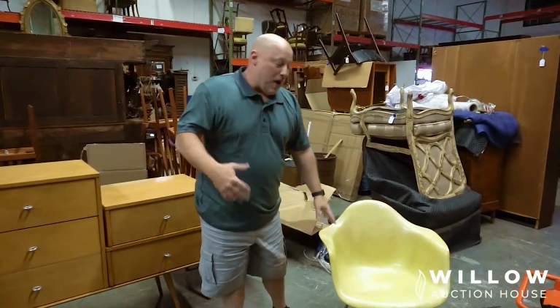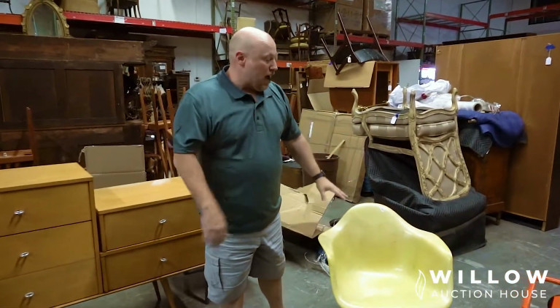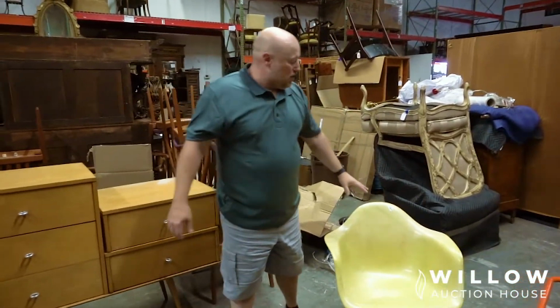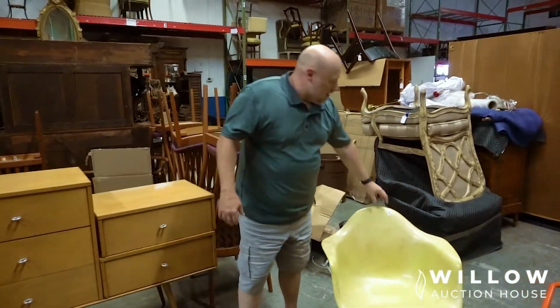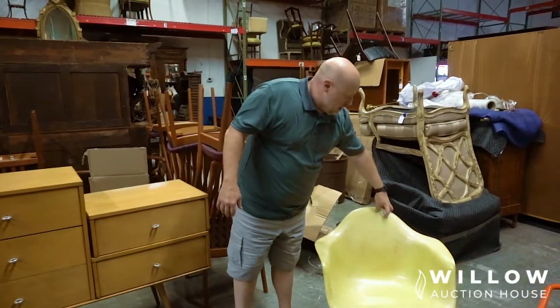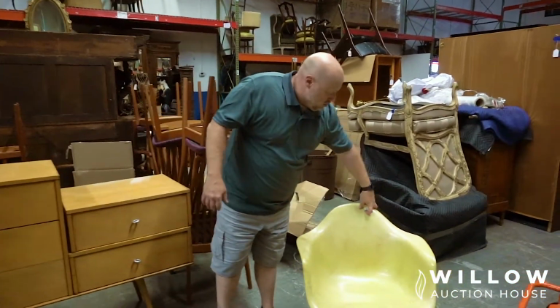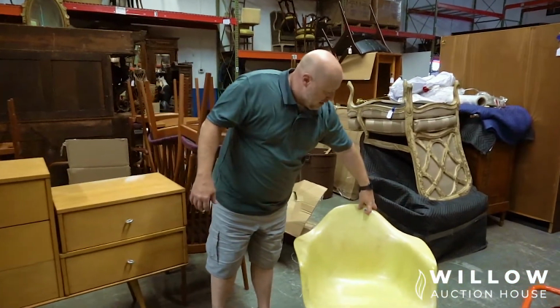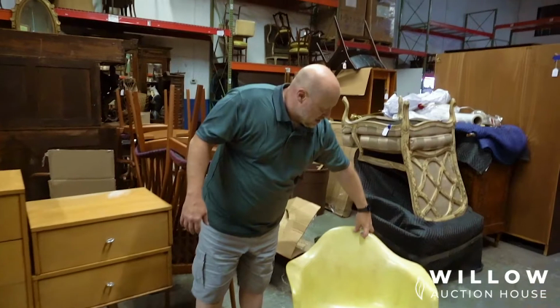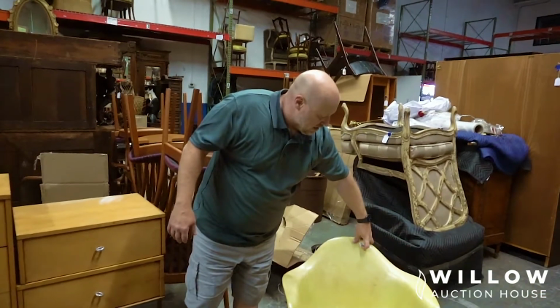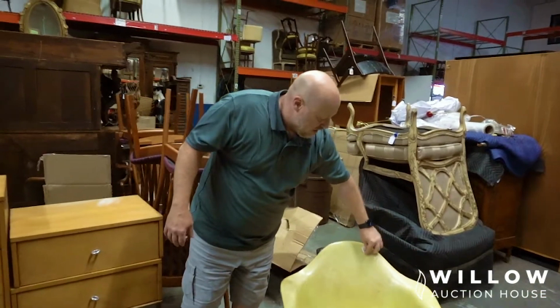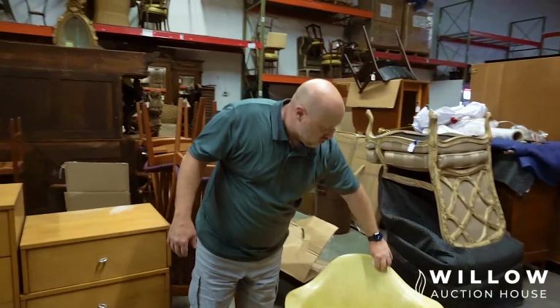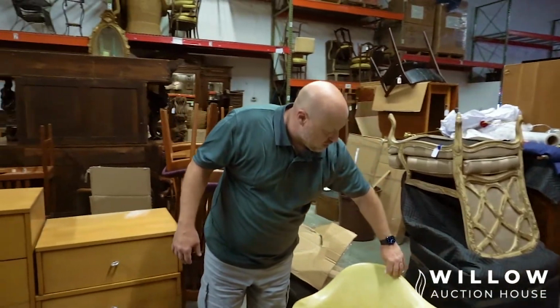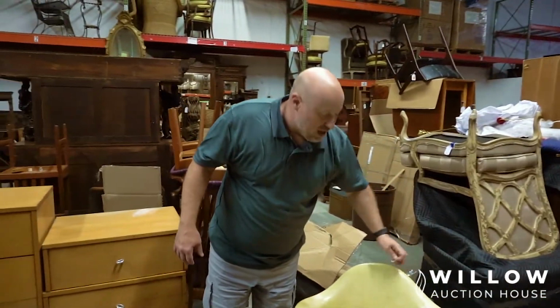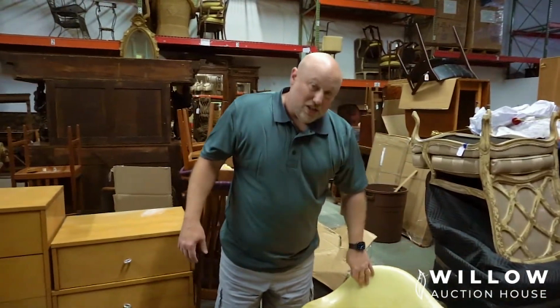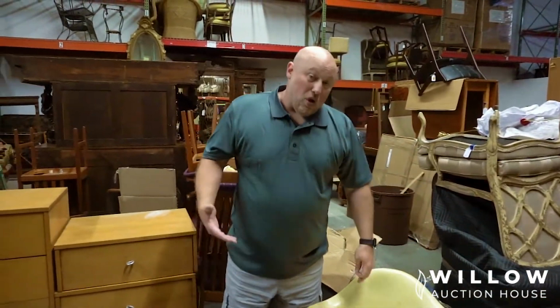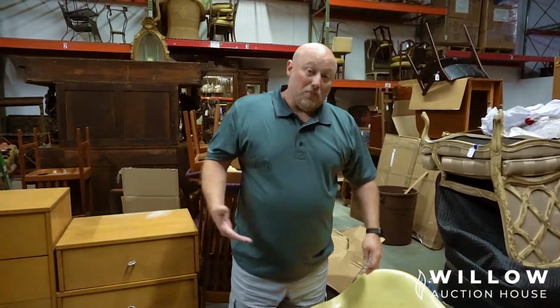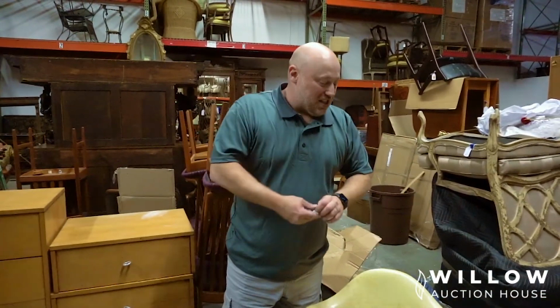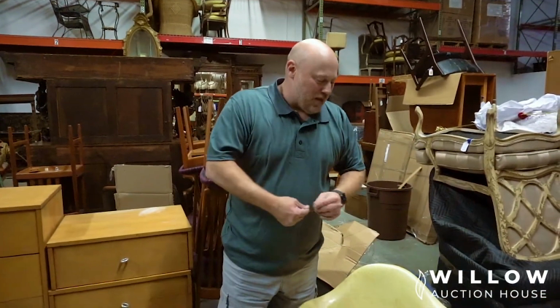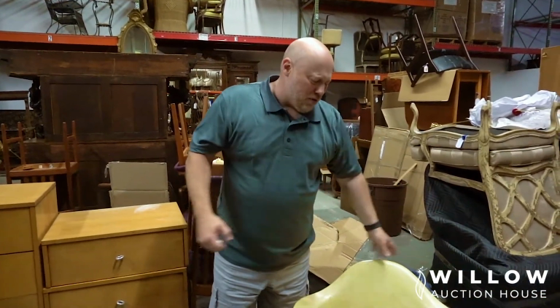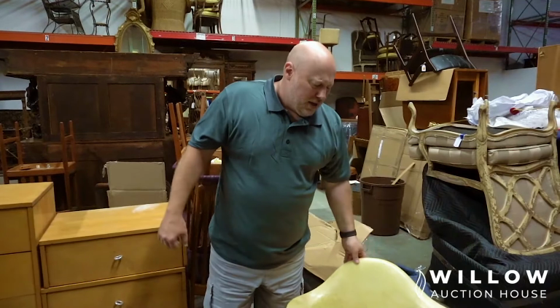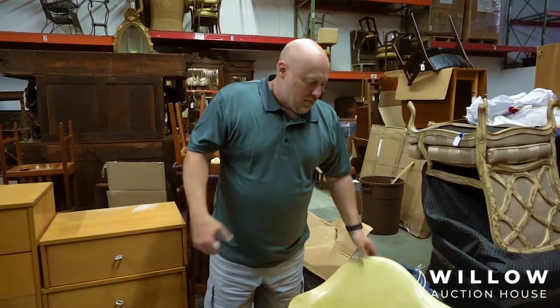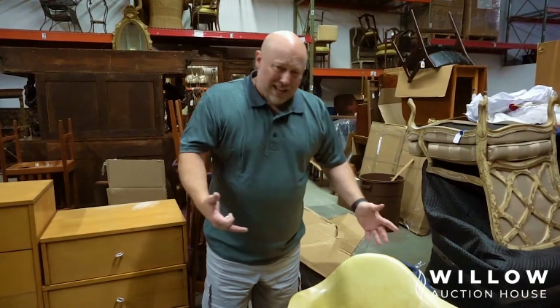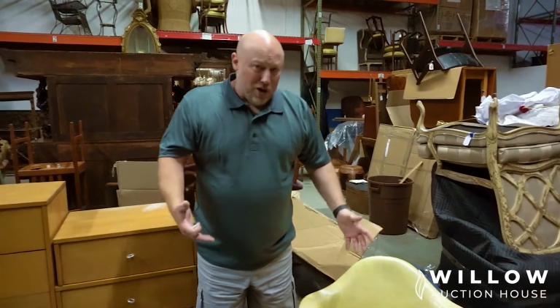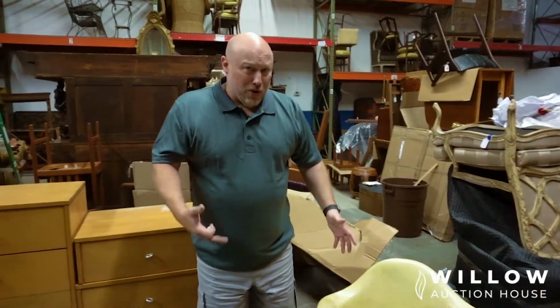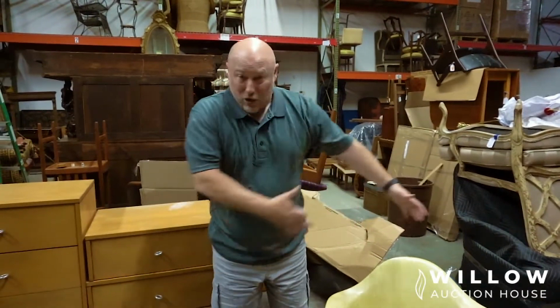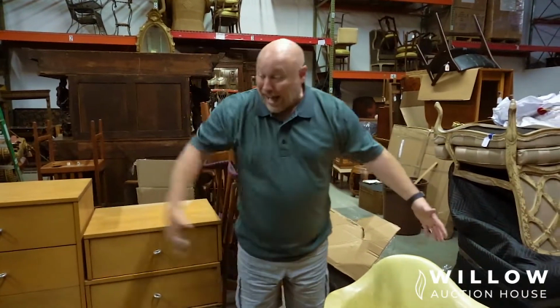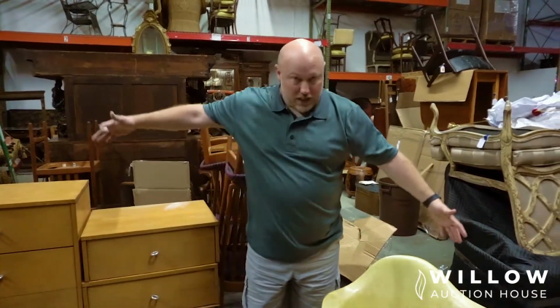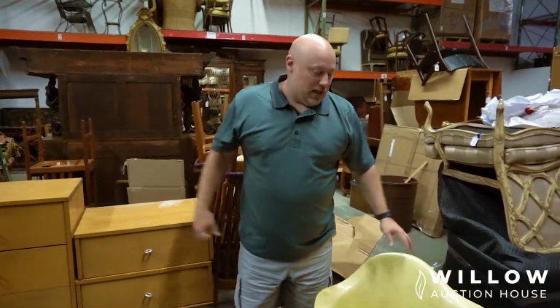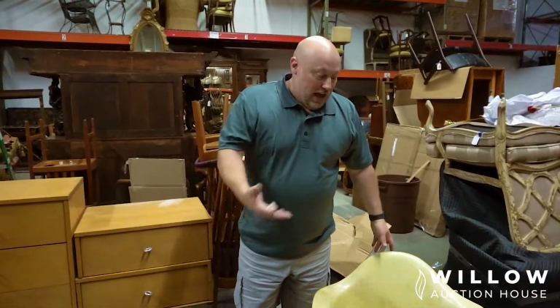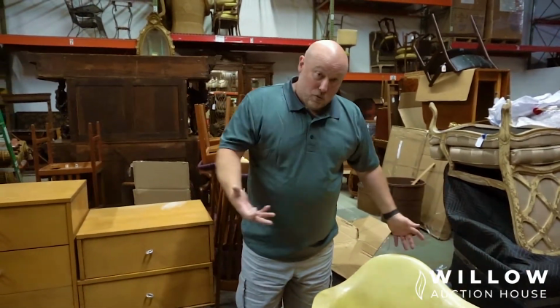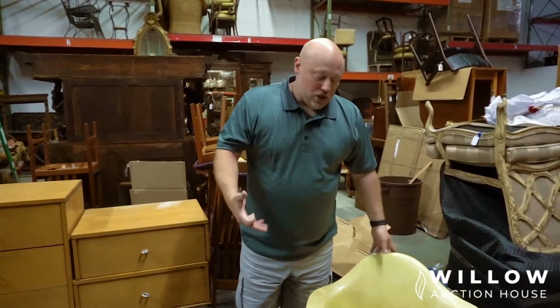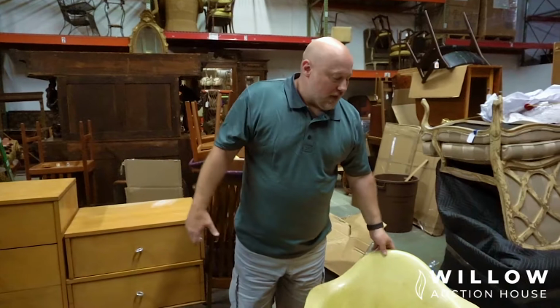This kind of stuff is popular now, but back in the 60s and 70s these things were all over the place. I remember a bowling alley my grandmother went to that had a whole line of these. Now they're really sought after.